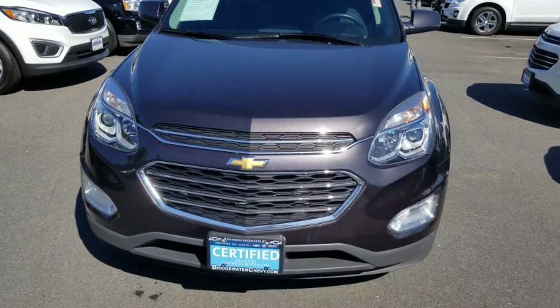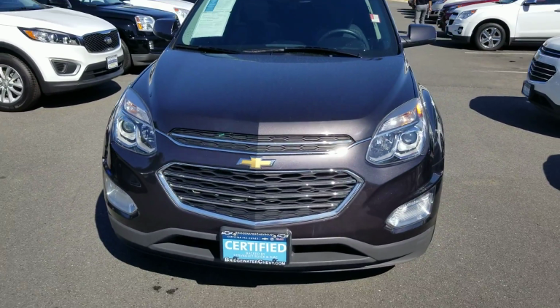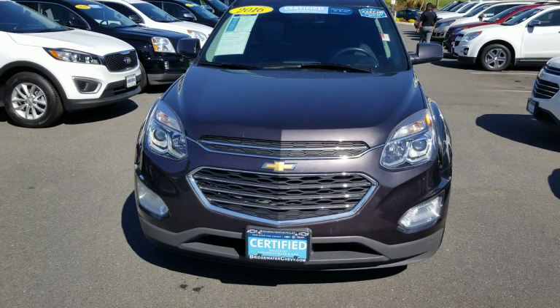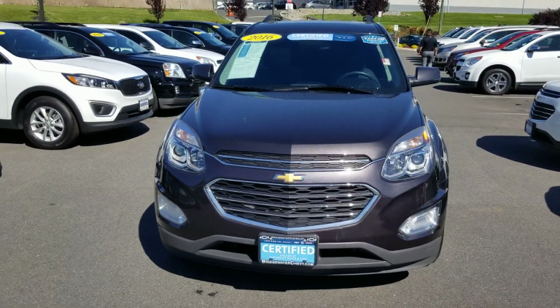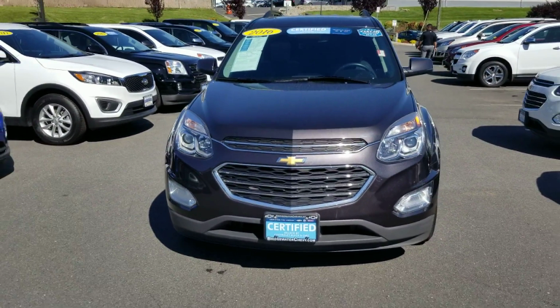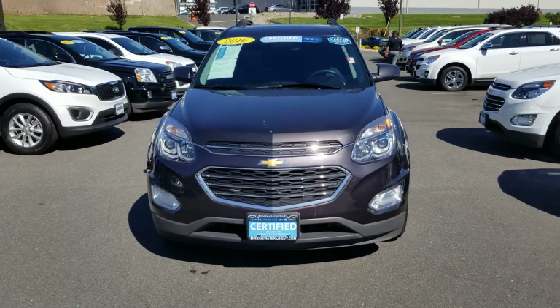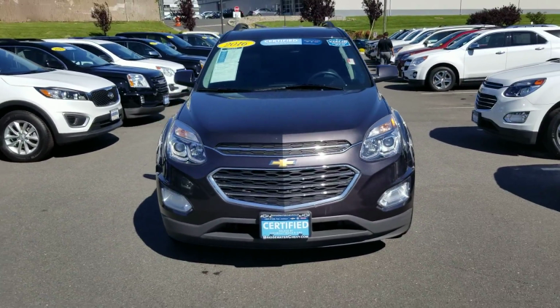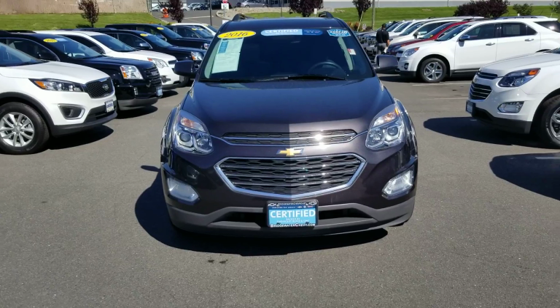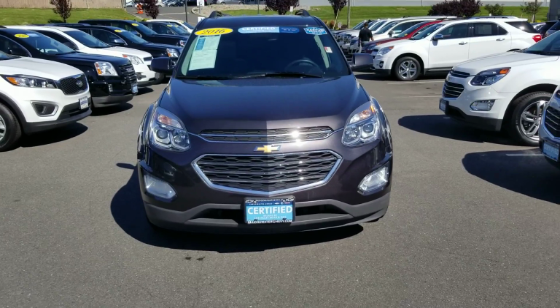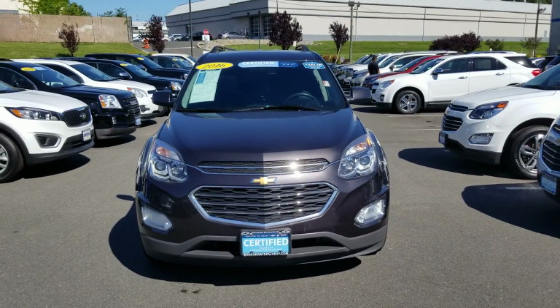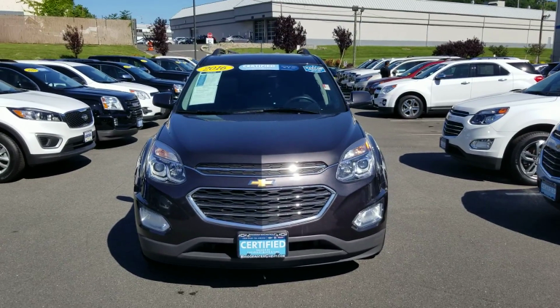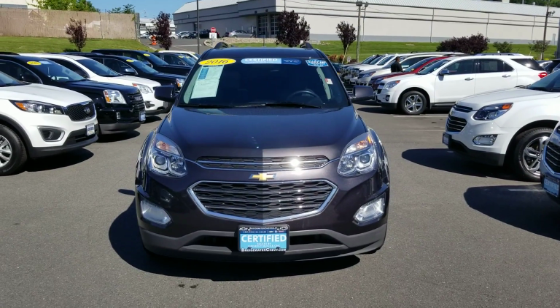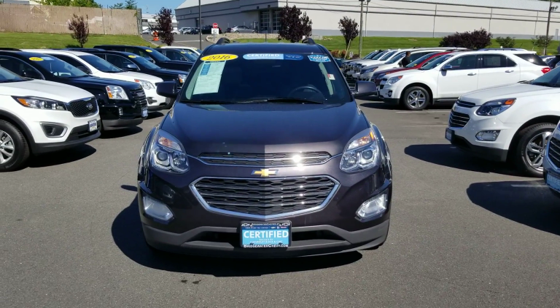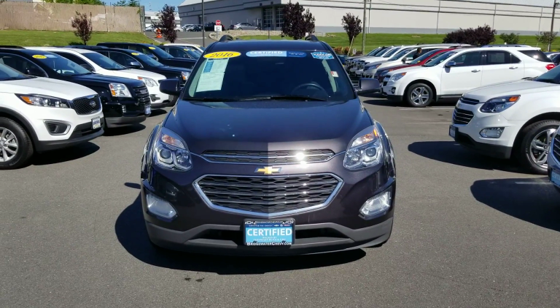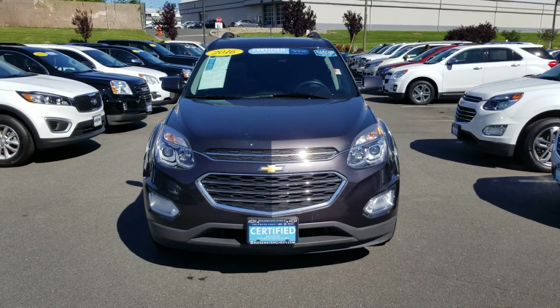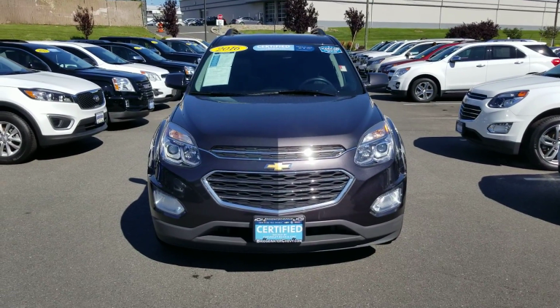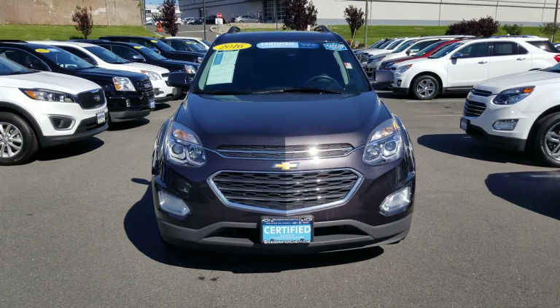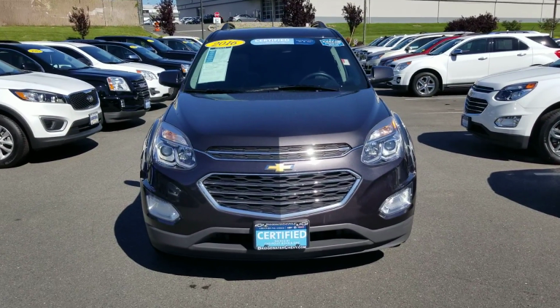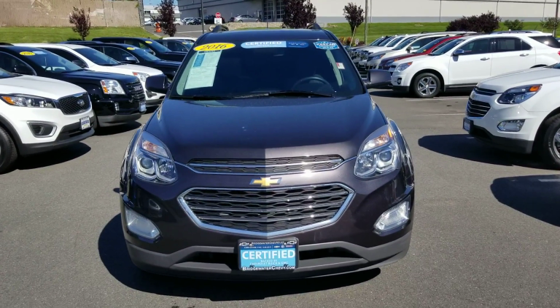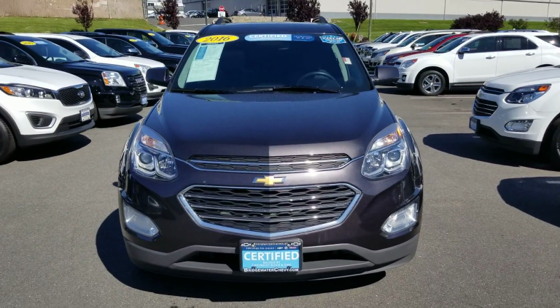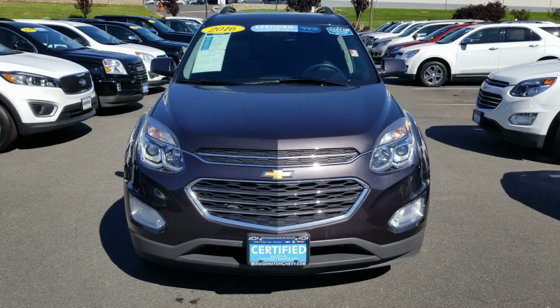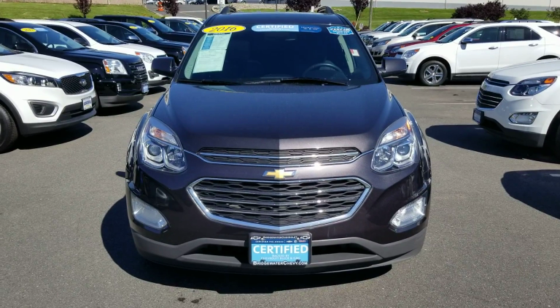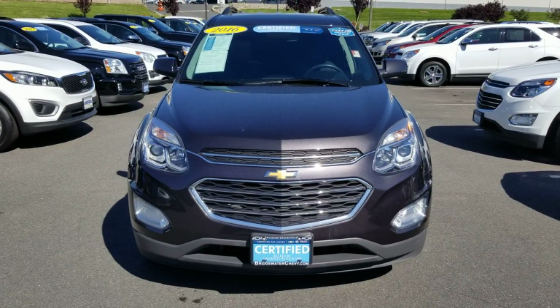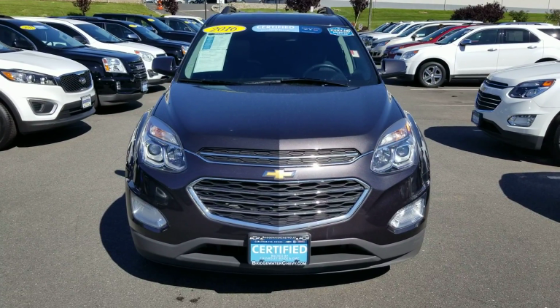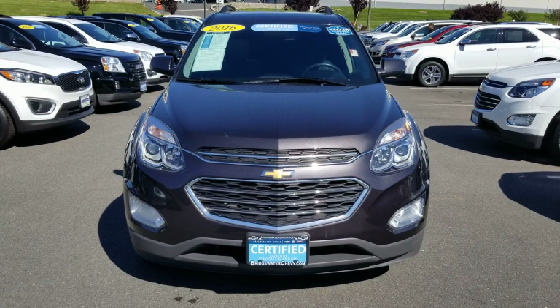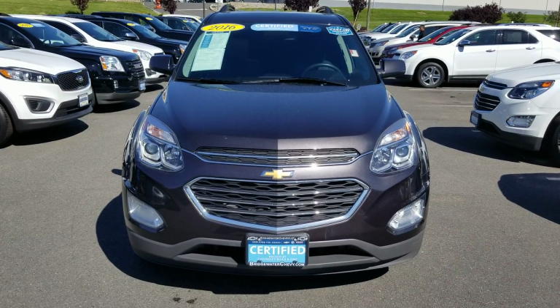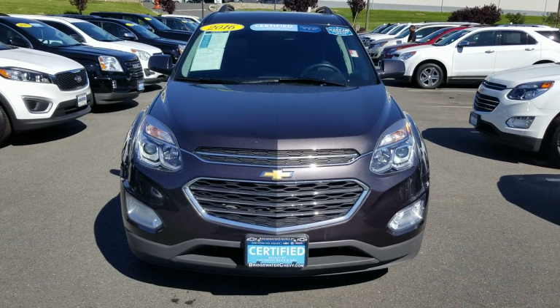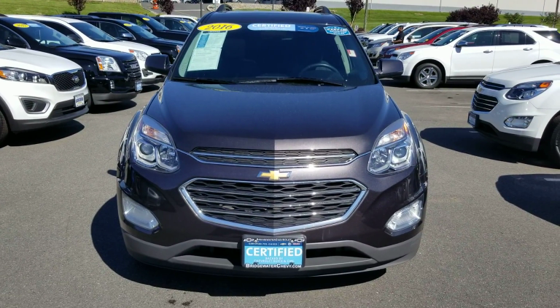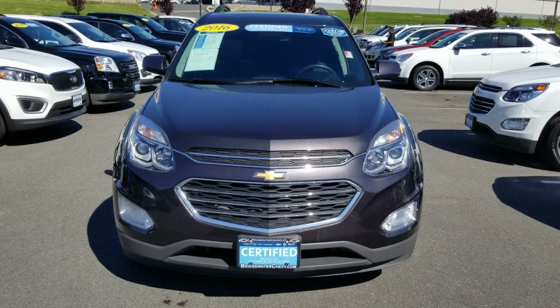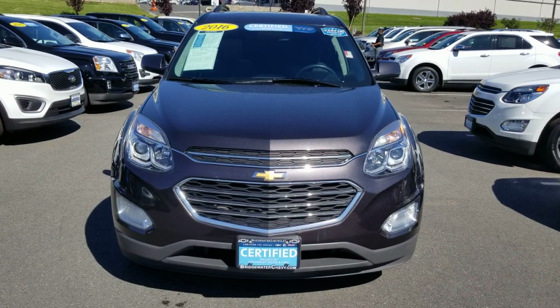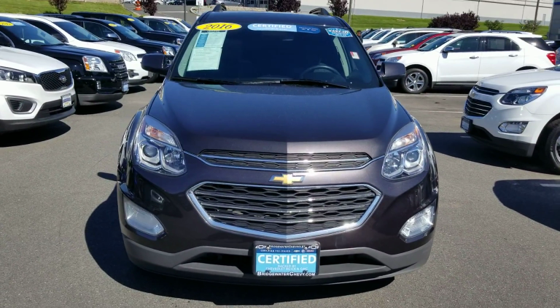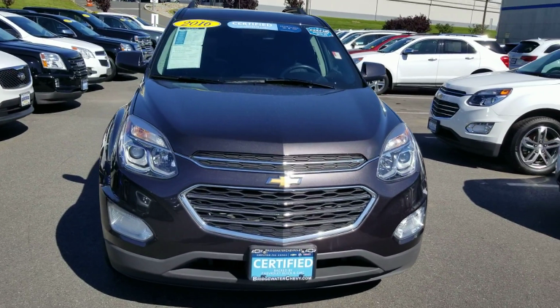Hello Carmen, this is Saeed Nockley here at Bridgewater Chevrolet and just wanted to help you get a closer look at this 2016 certified Equinox you picked out. Definitely picked out a really nice one. Take a look, it's grey in color.